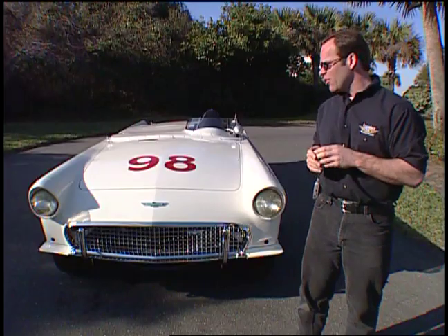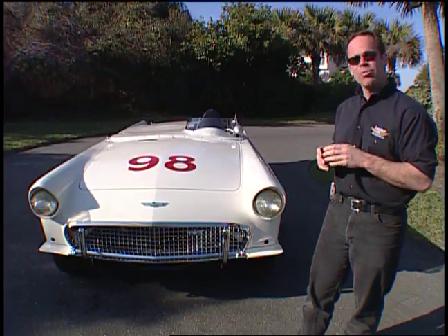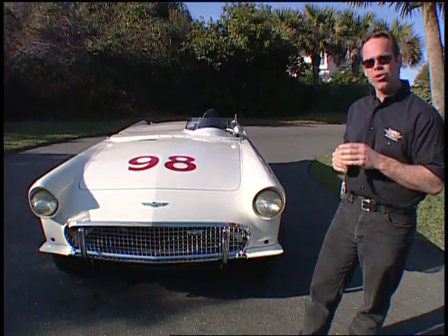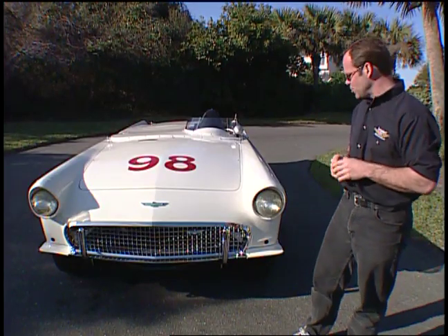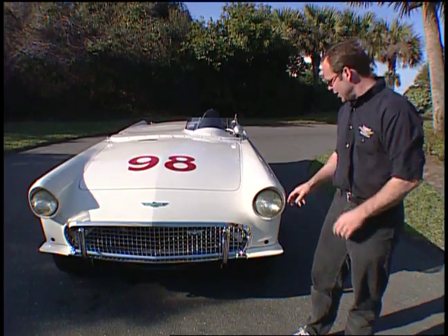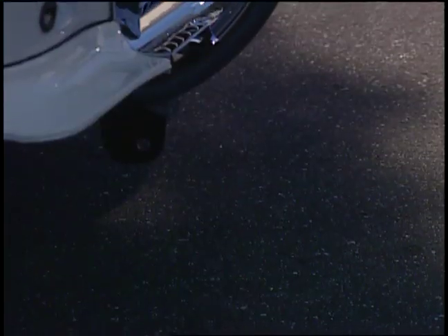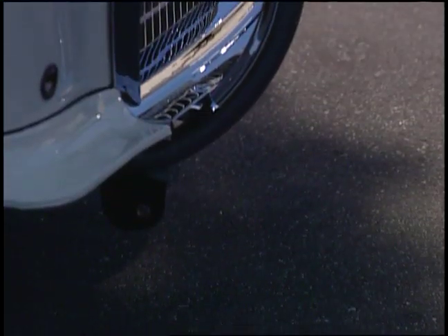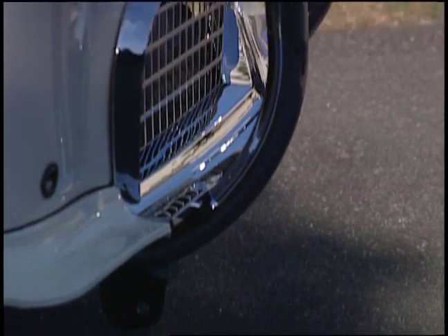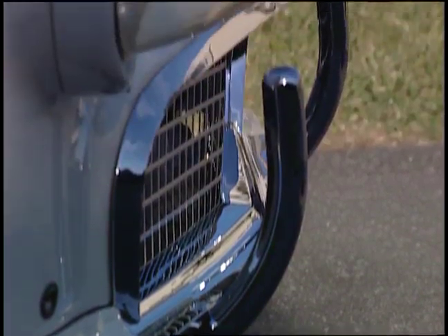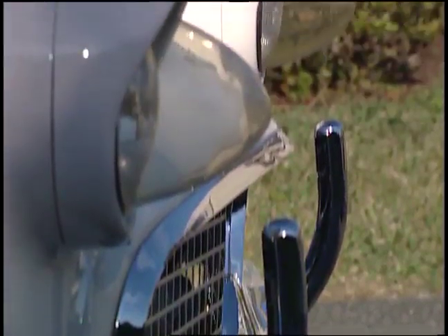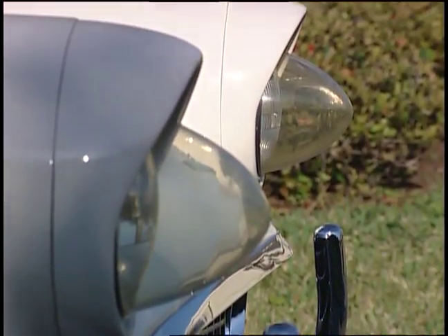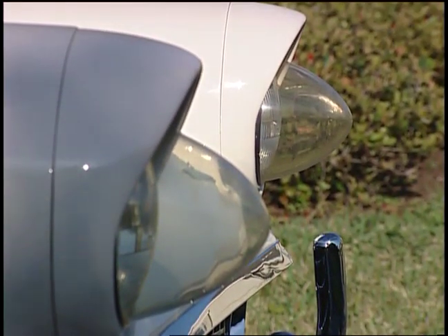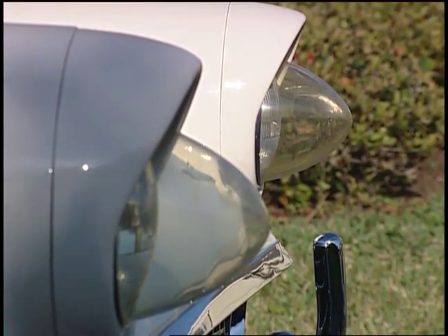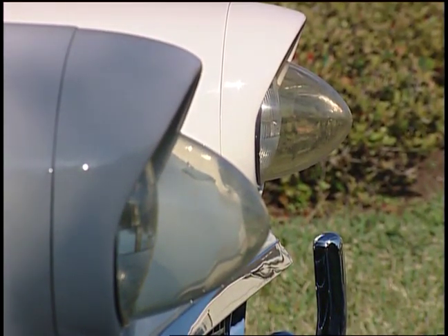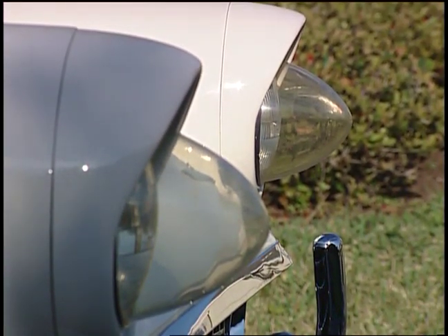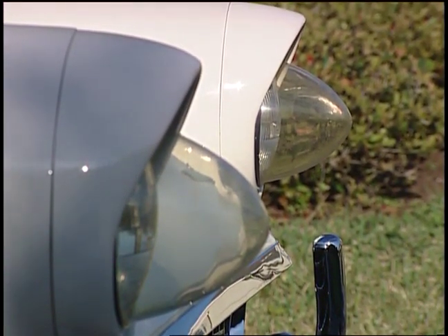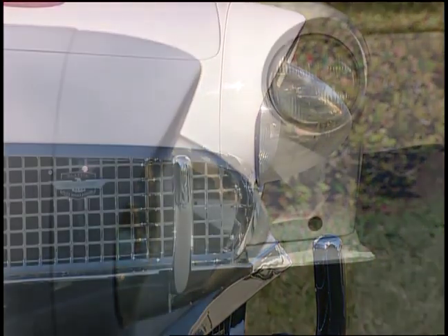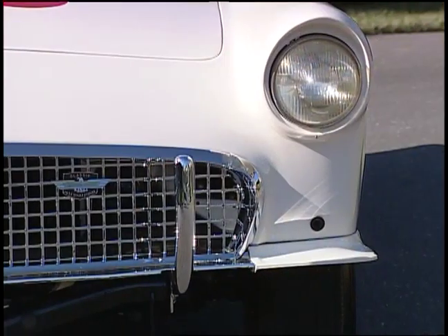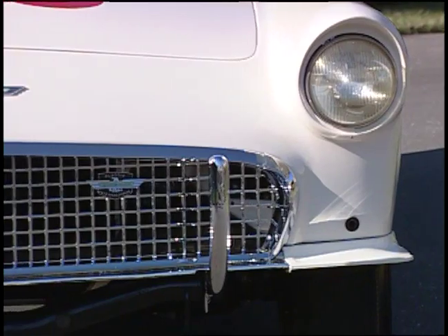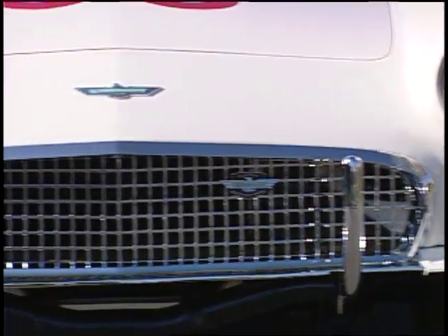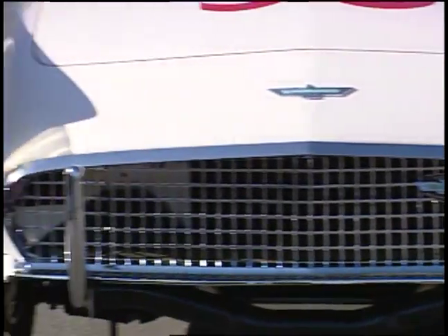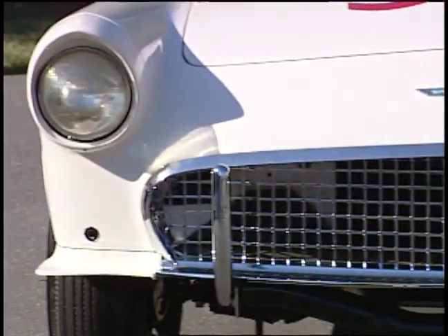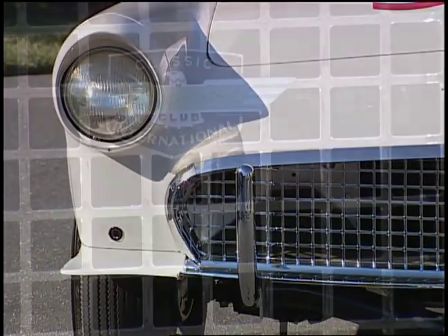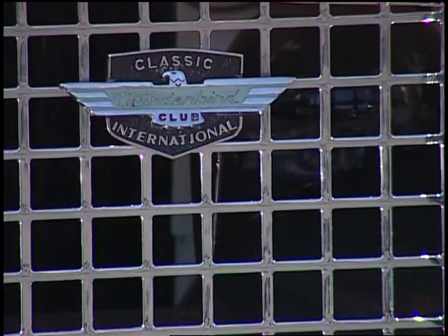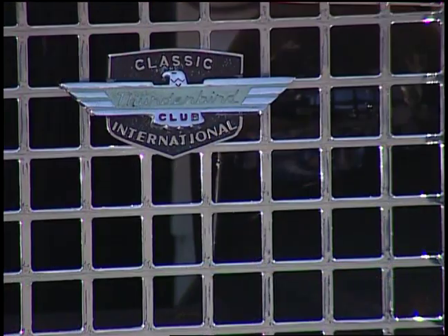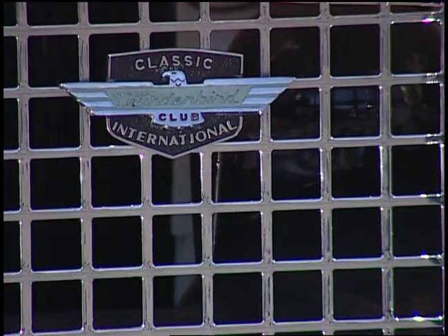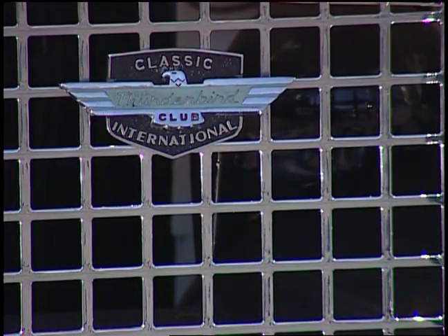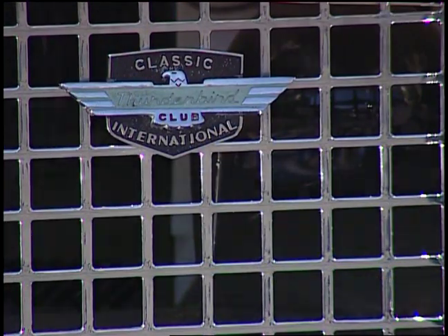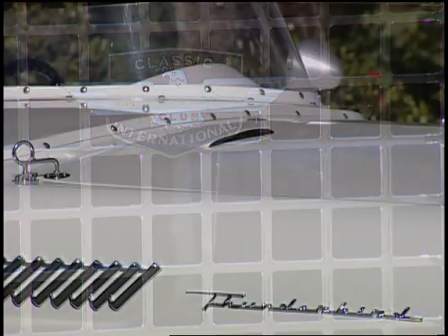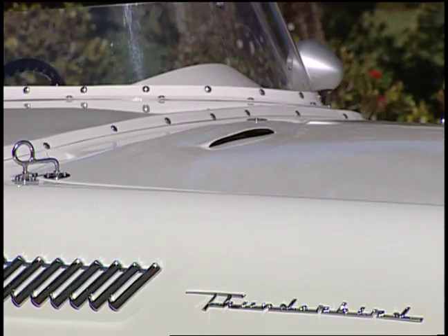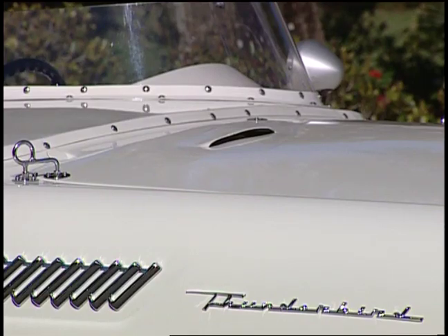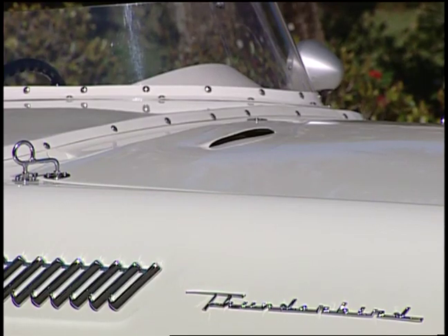If you look at some of the really cool items on this, the original headlight deflectors here were plexiglass, which again was an aerodynamic aid. He had a bumper in front, so I guess he was expecting some action. And all the trim has been meticulously restored, polished, plated — done what it needs.